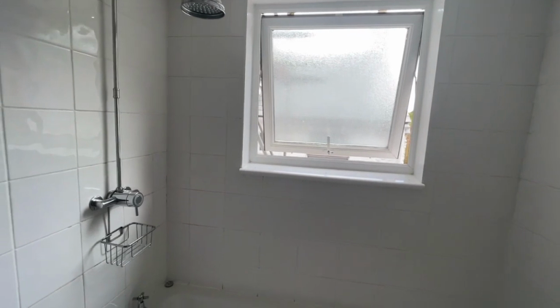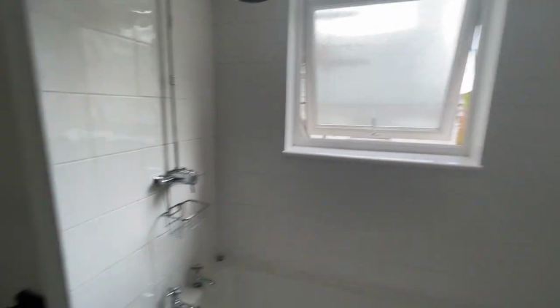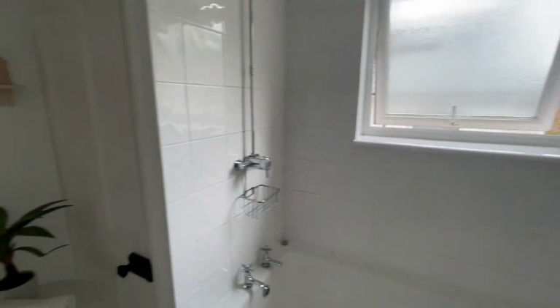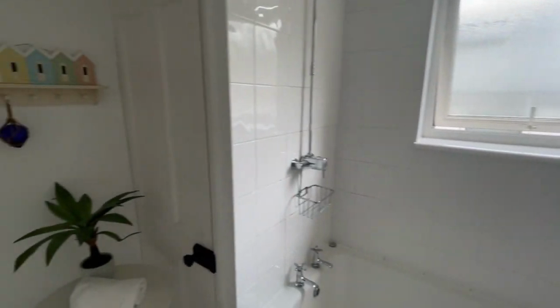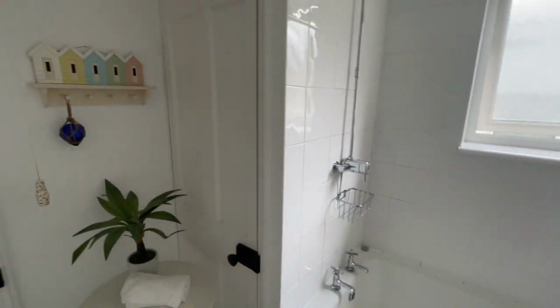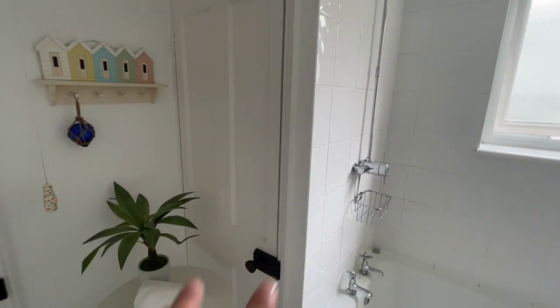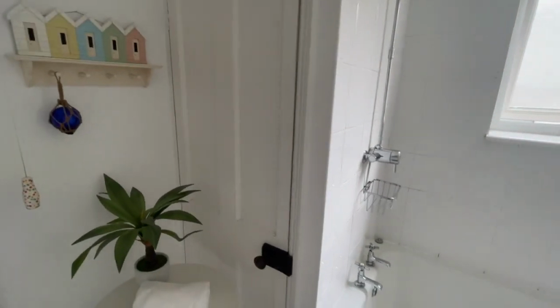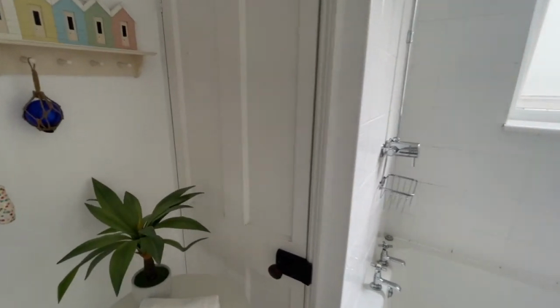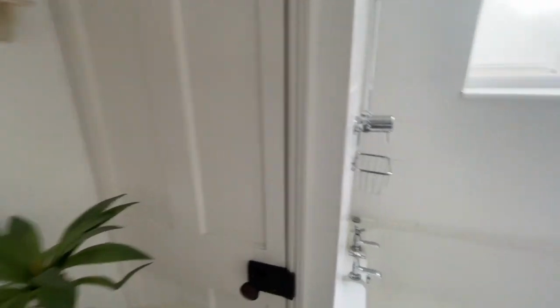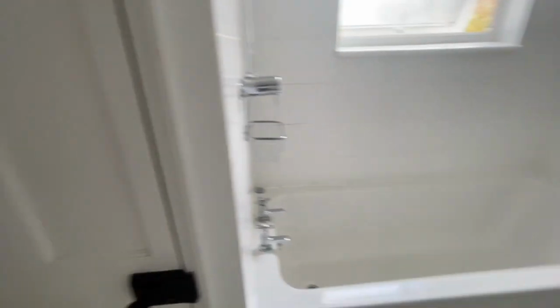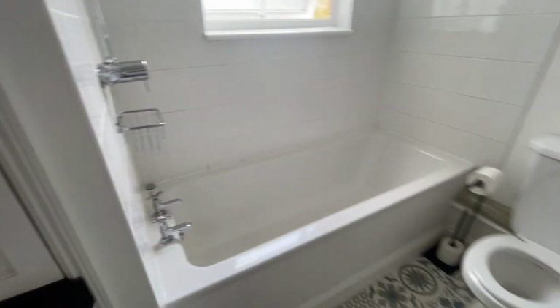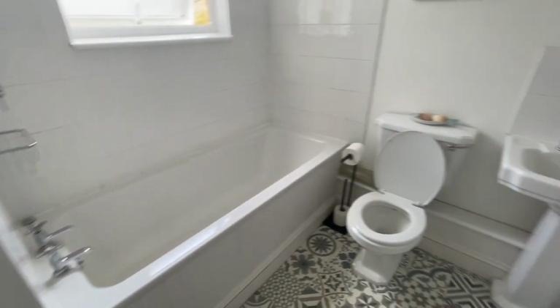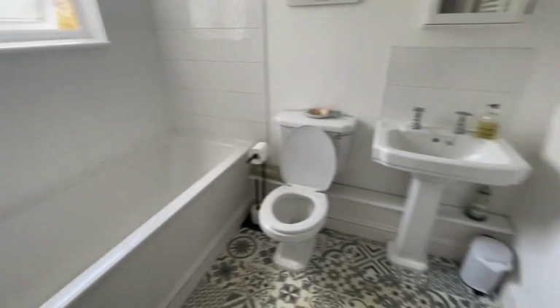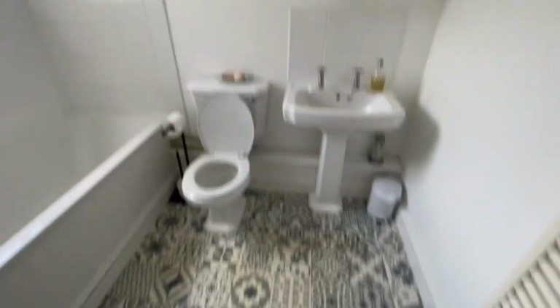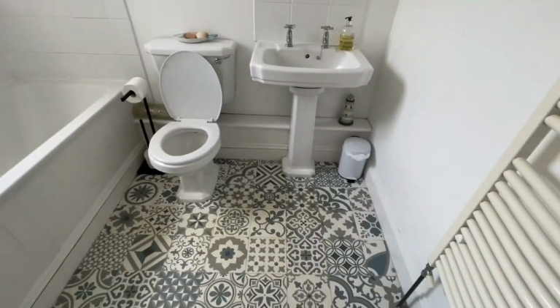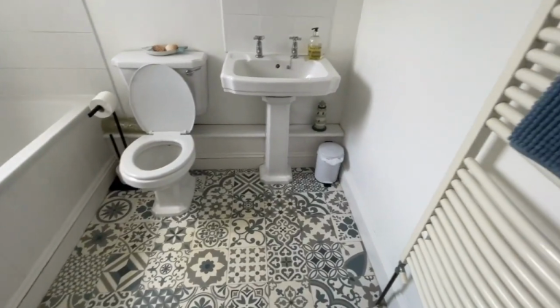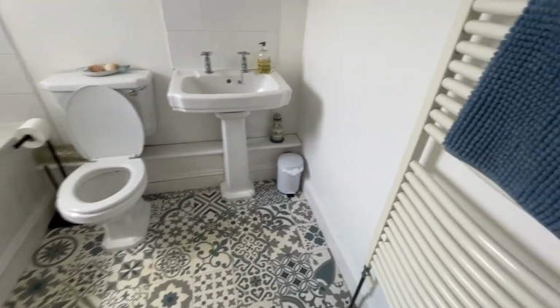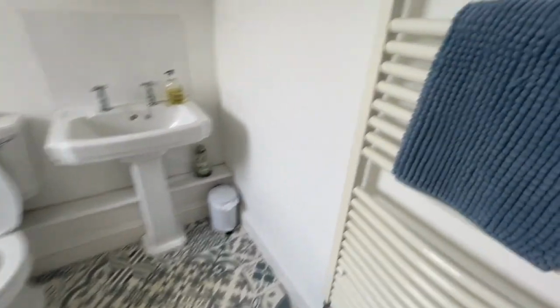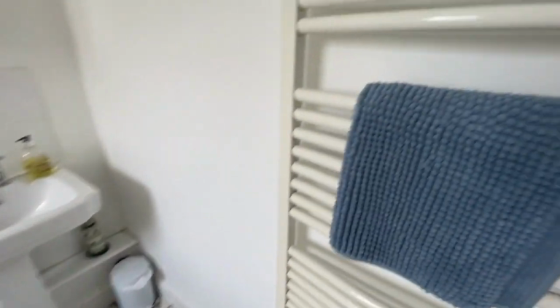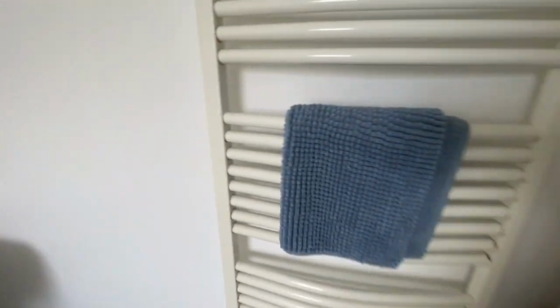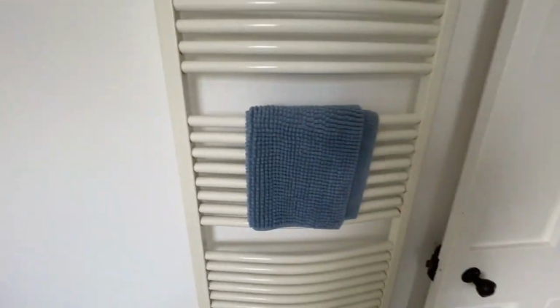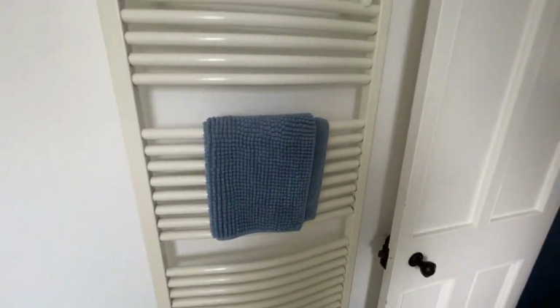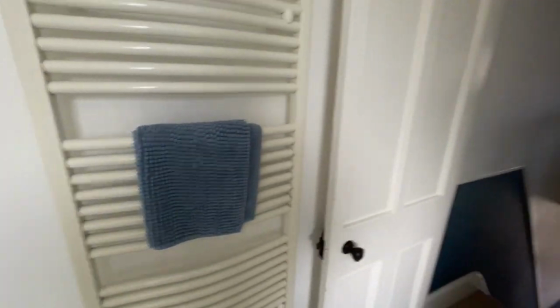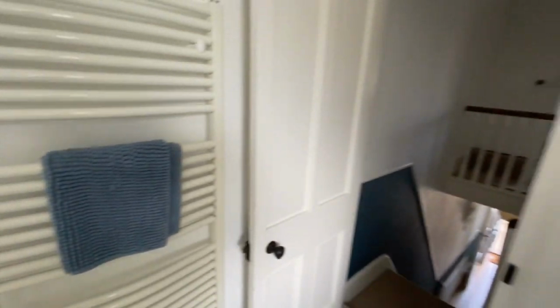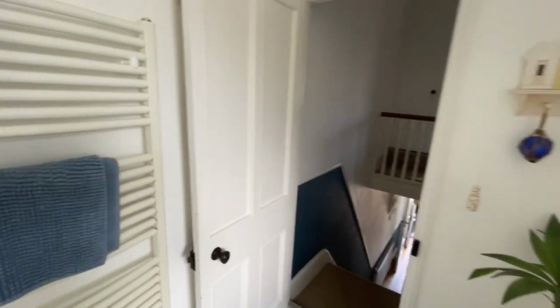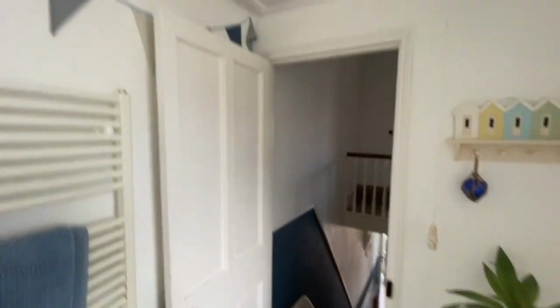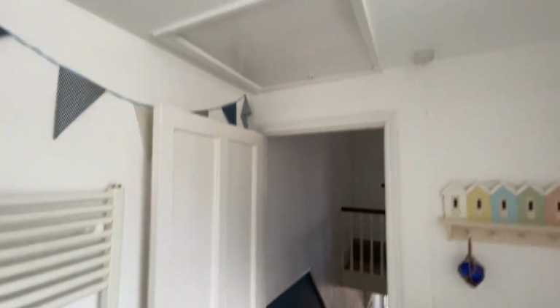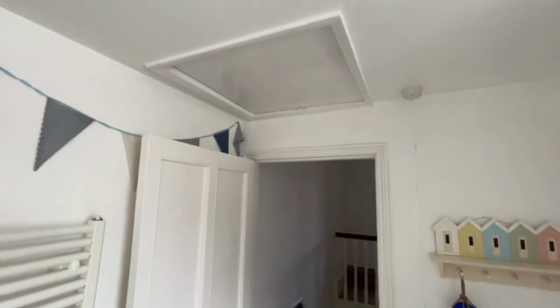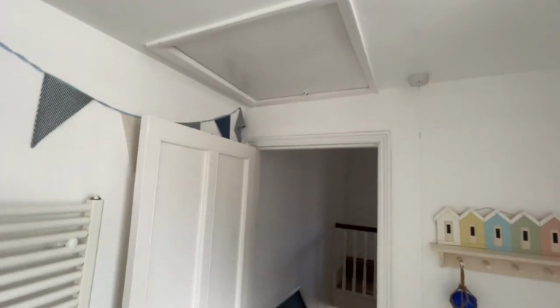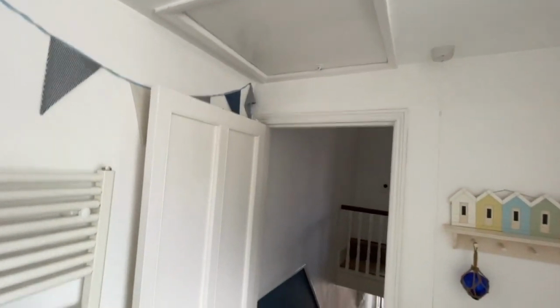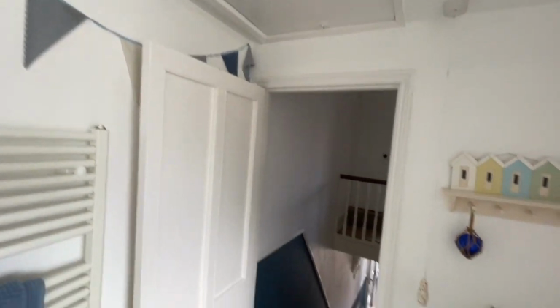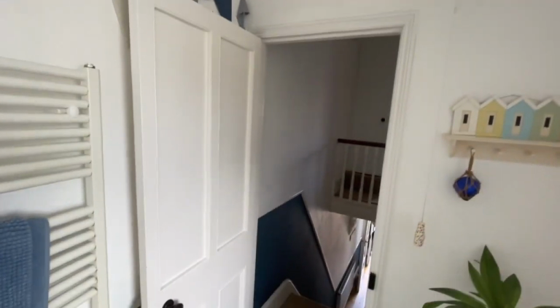Window to the rear. The boiler is in this cupboard here. We've got a WC and wash hand basin, and a heated towel rail behind us. There's a little access to a loft space just above us here as well.